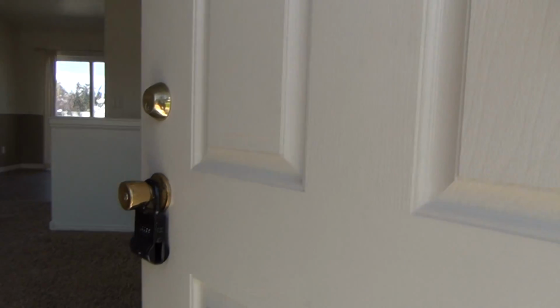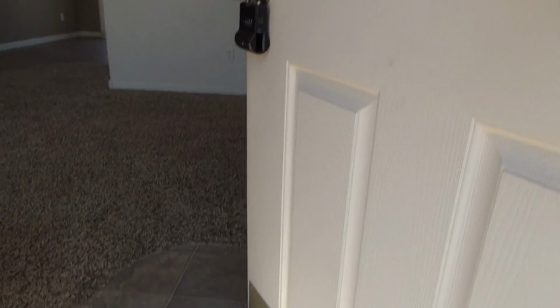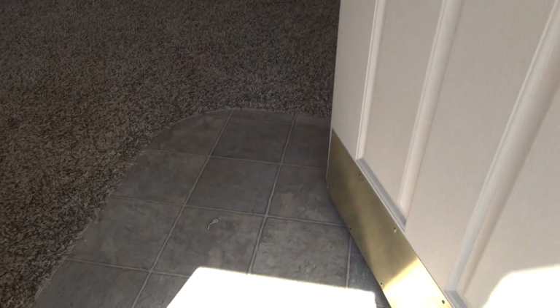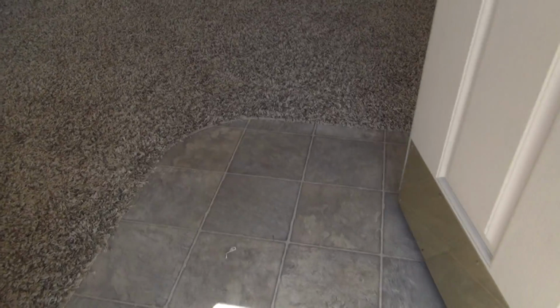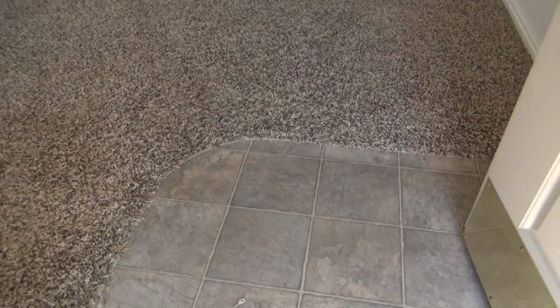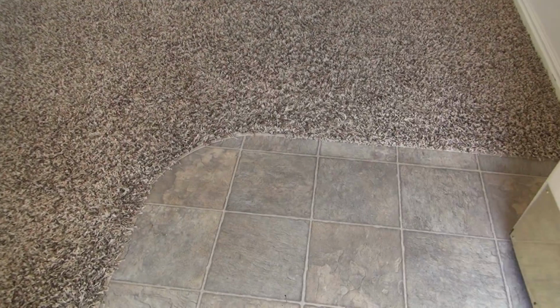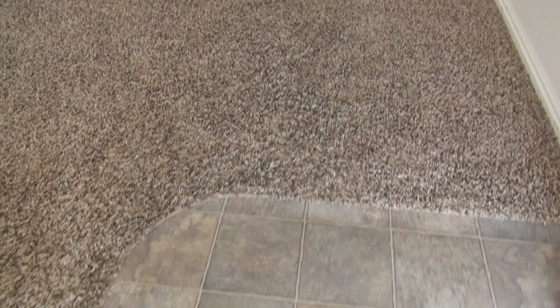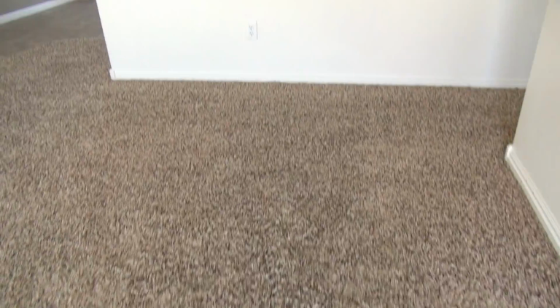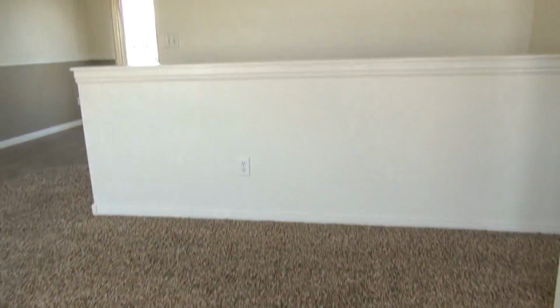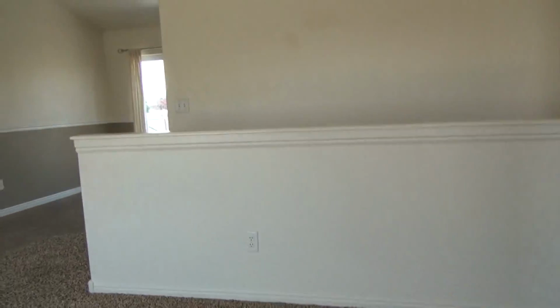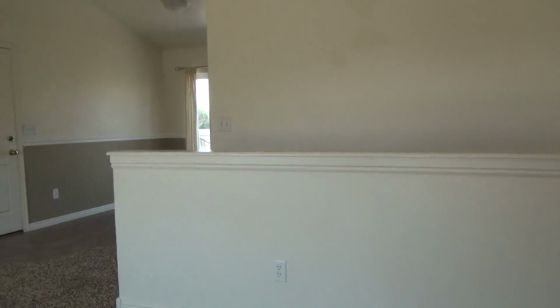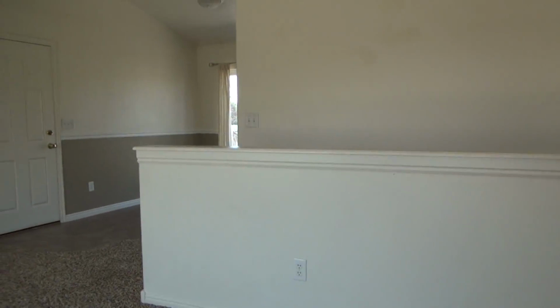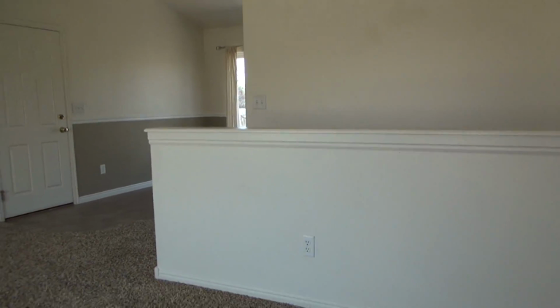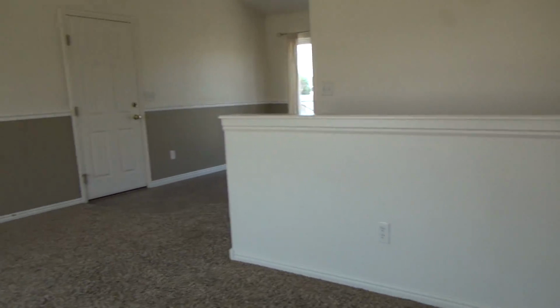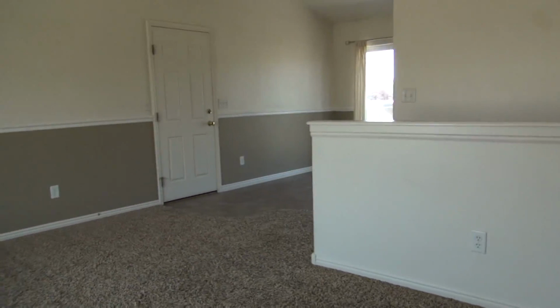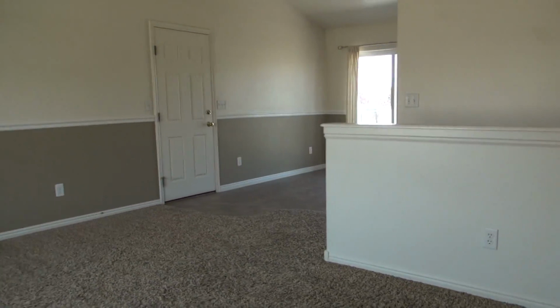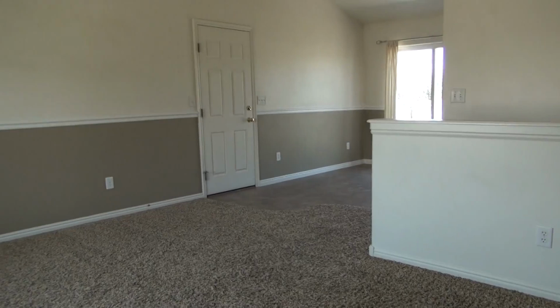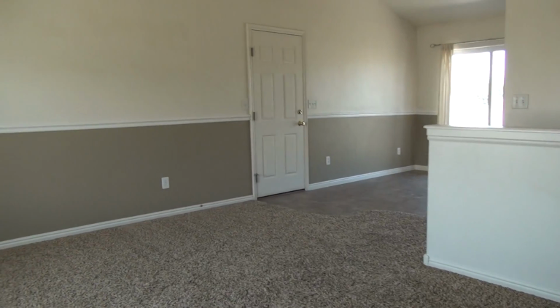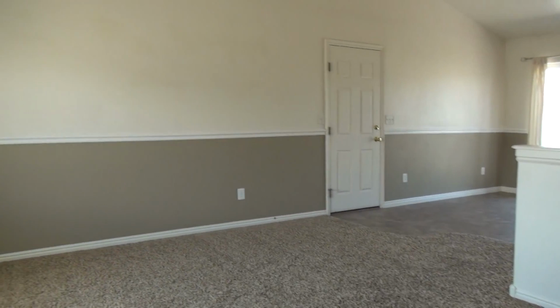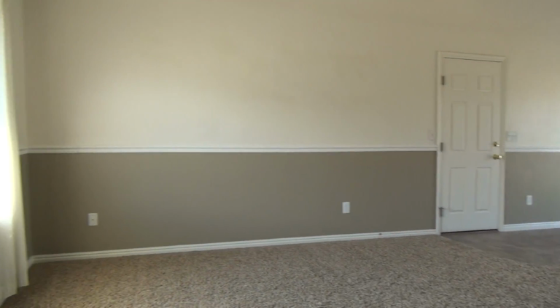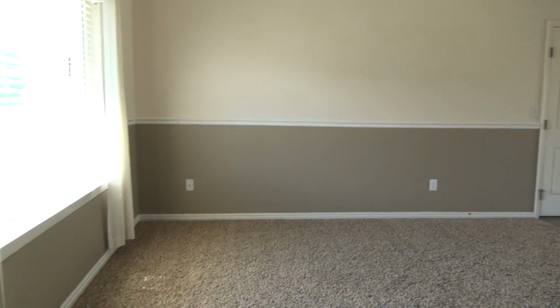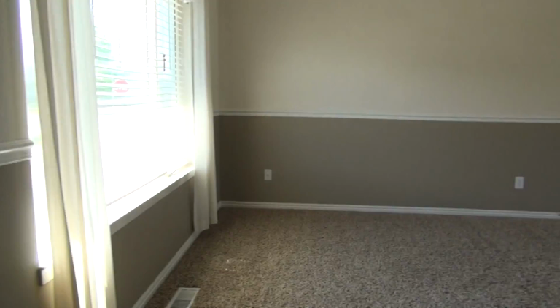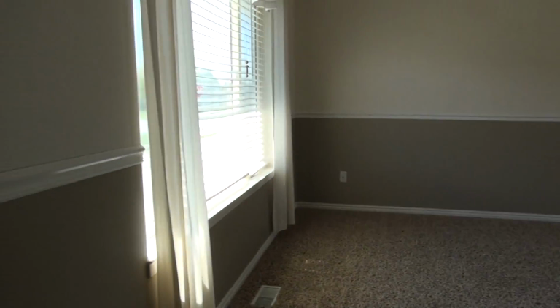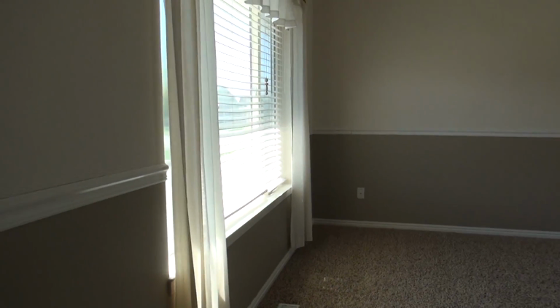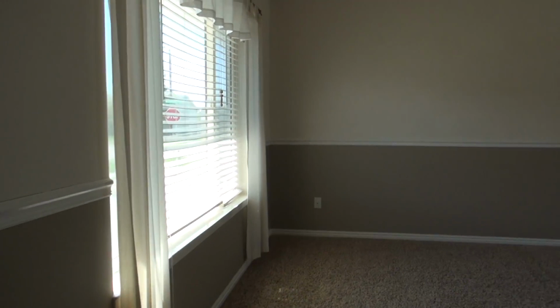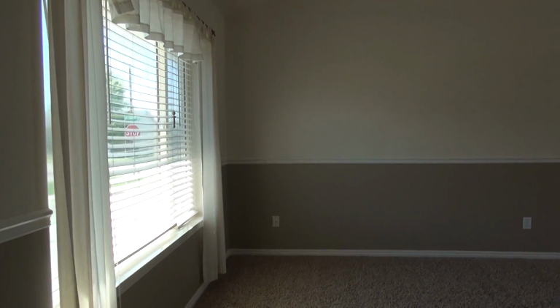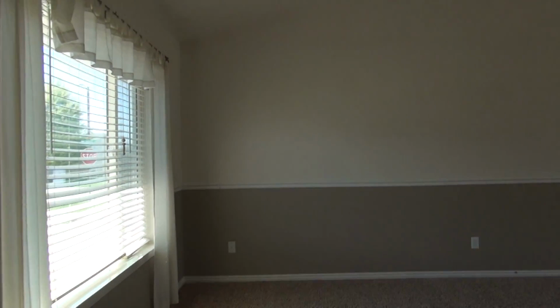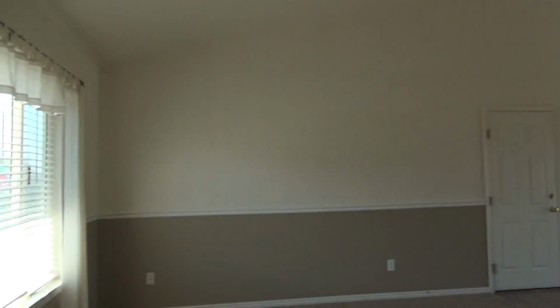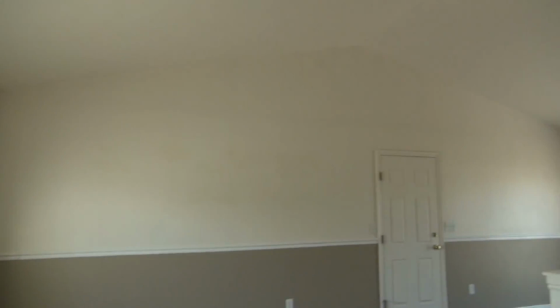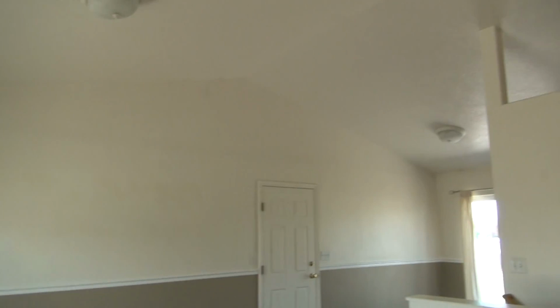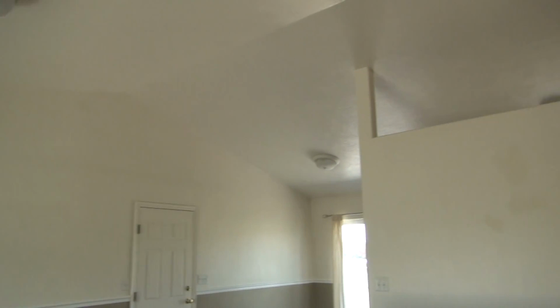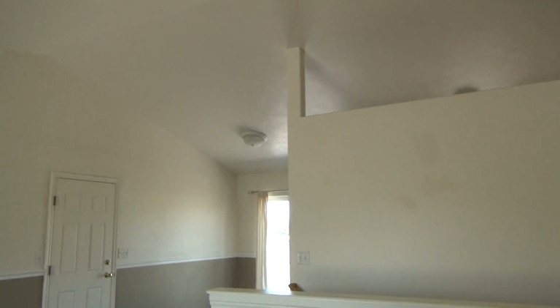As we step in, there is a landing strip here before you get to the carpet. Two-tone paint throughout the house and nice vaulted ceilings.